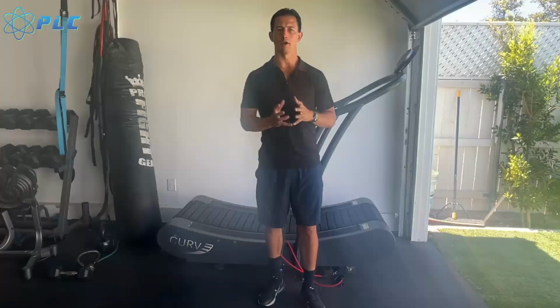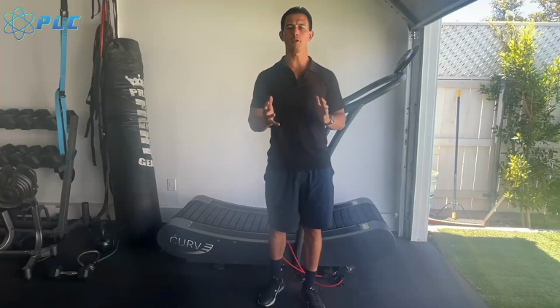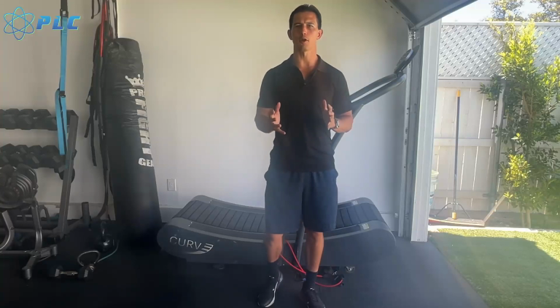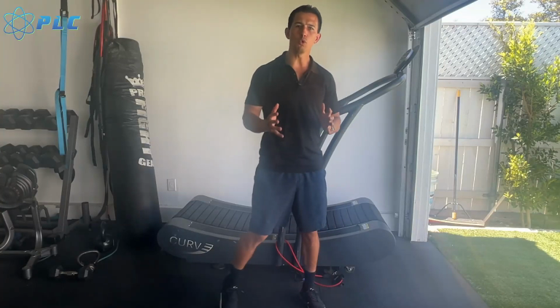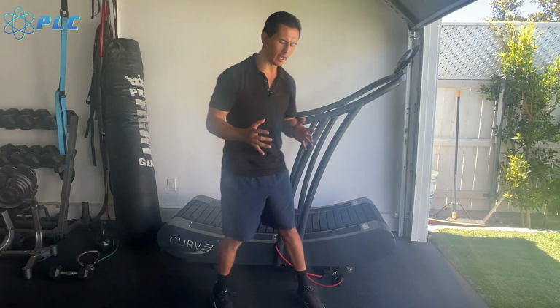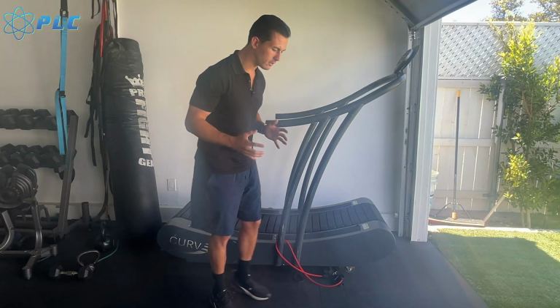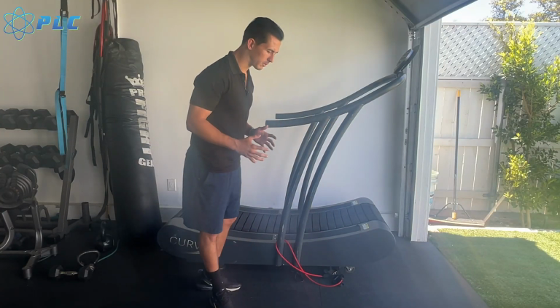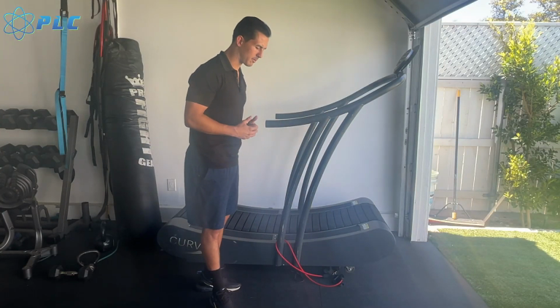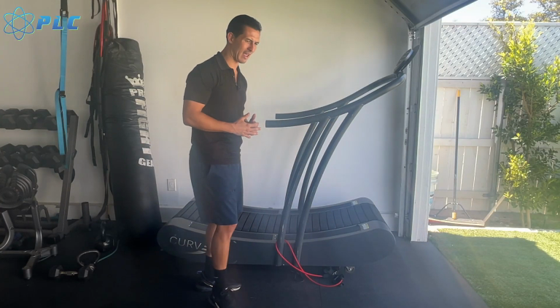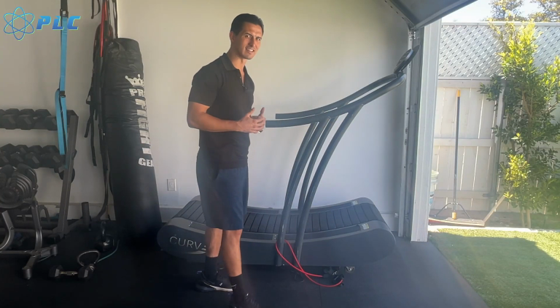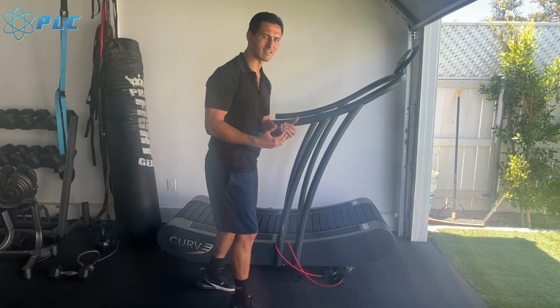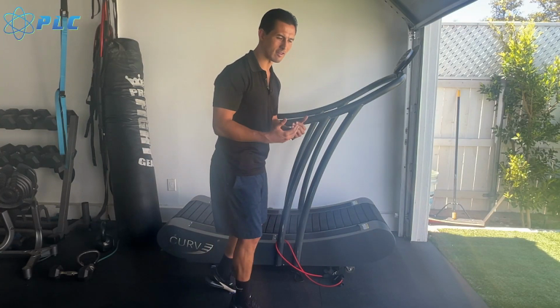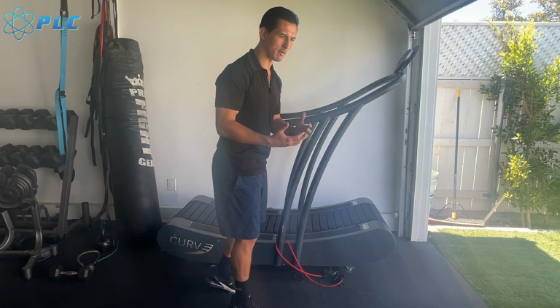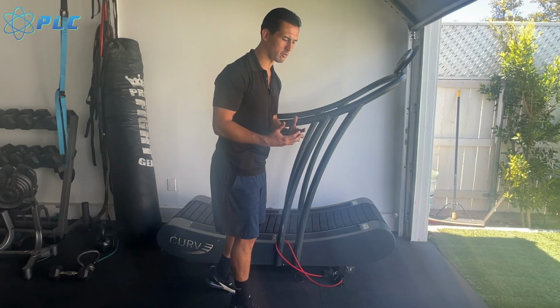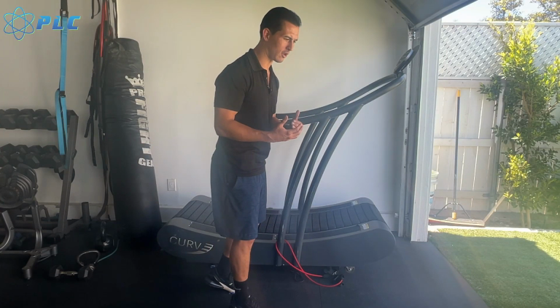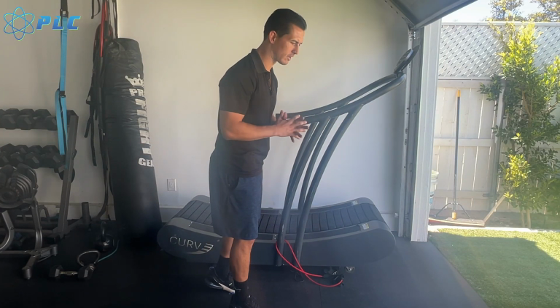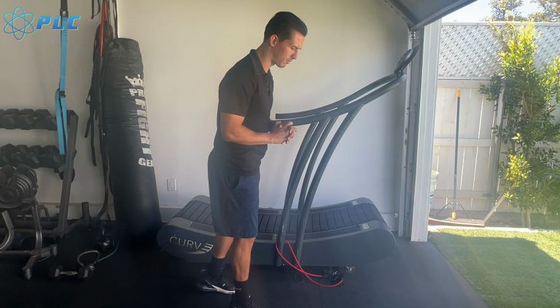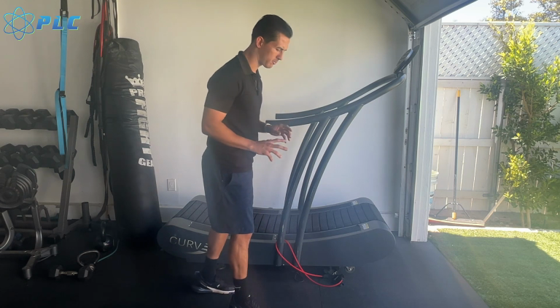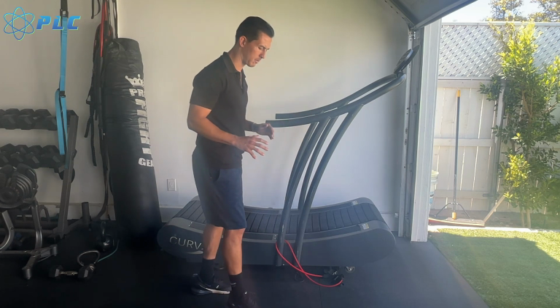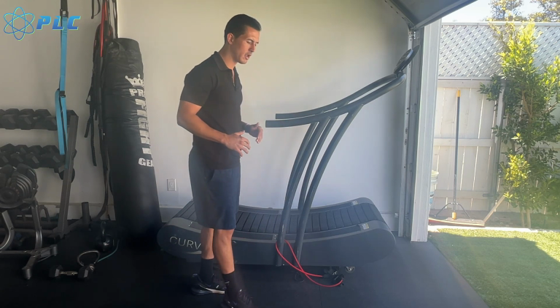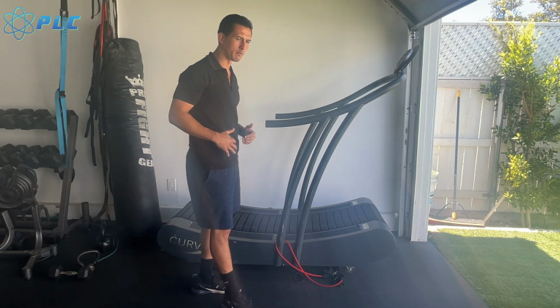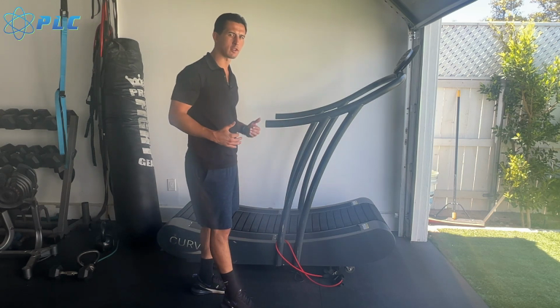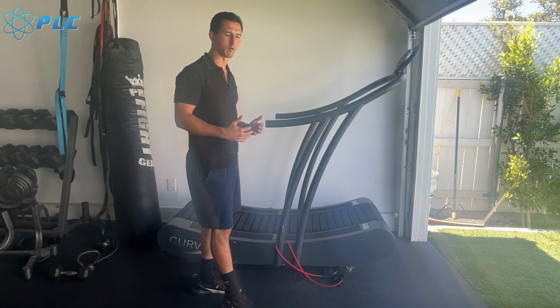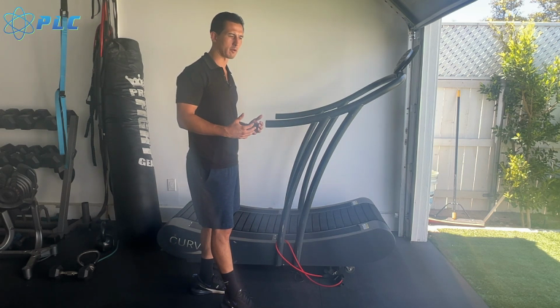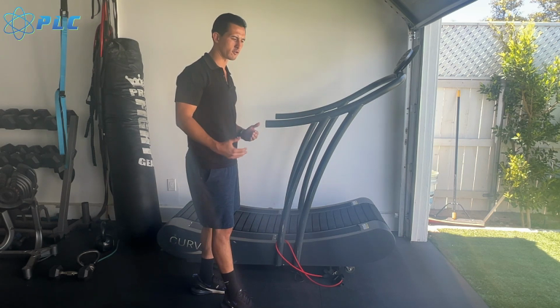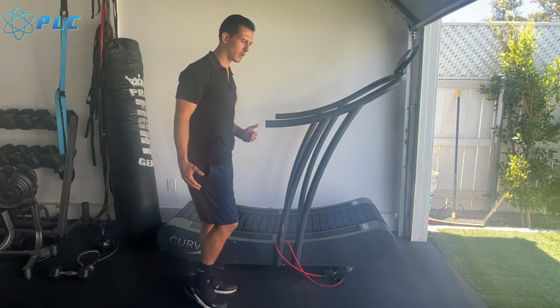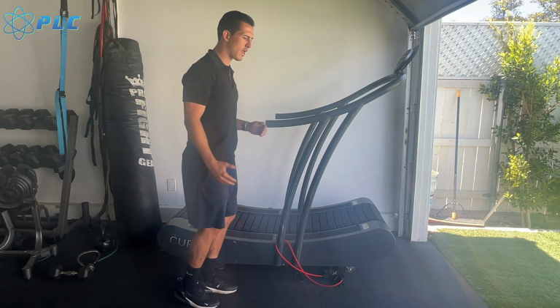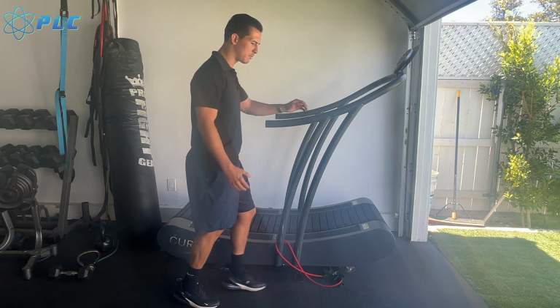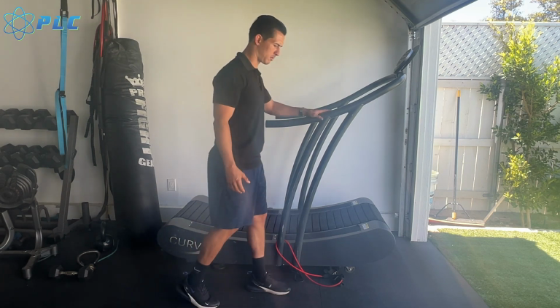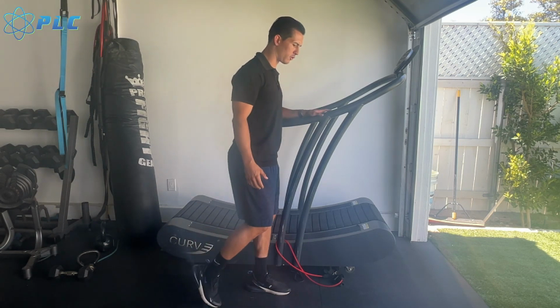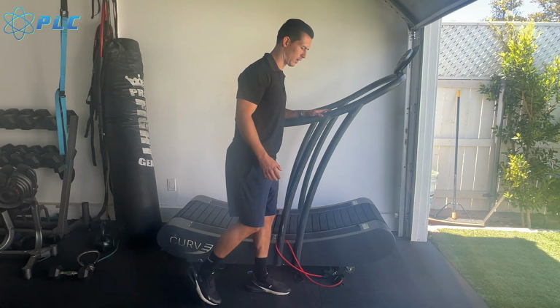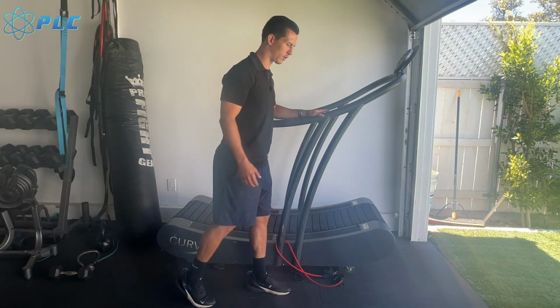I want to try to make this as concise as I possibly can. The big thing that we want to be able to understand is how to better utilize the ankle.